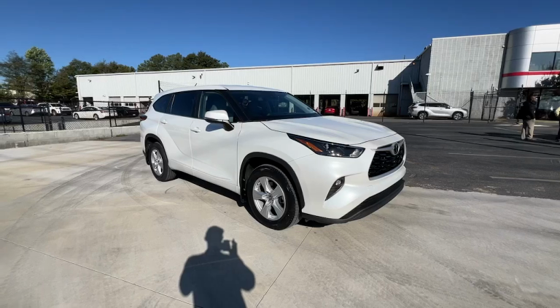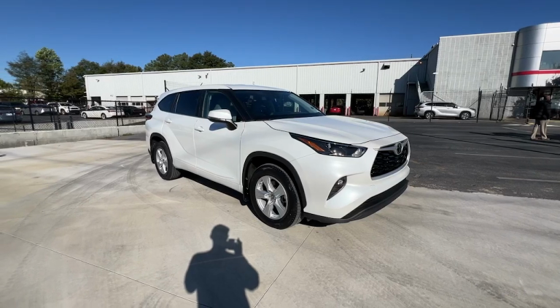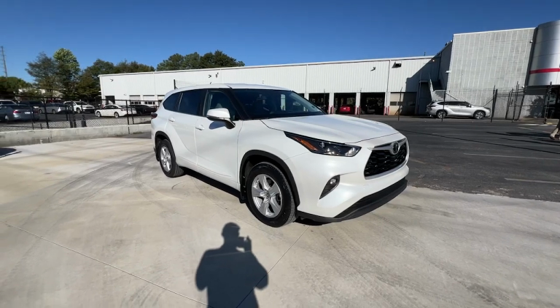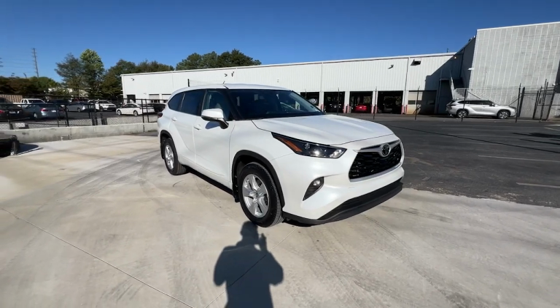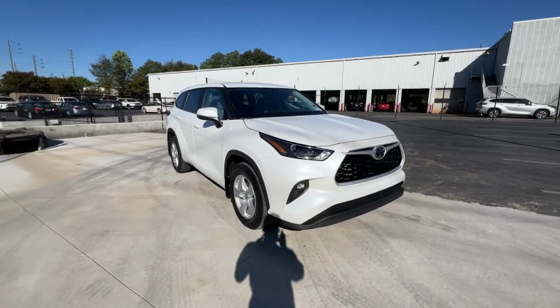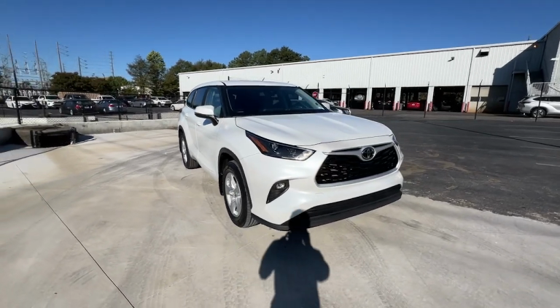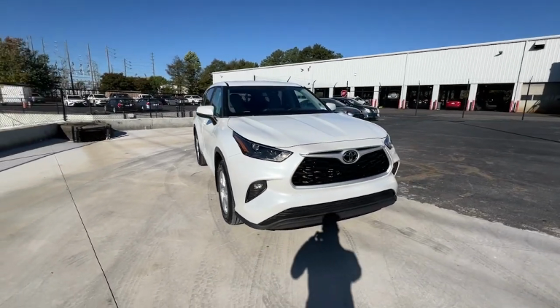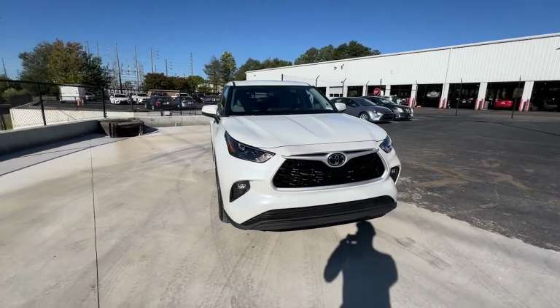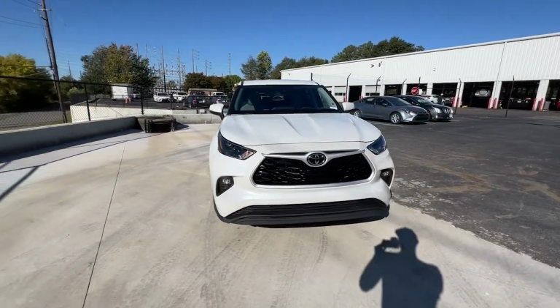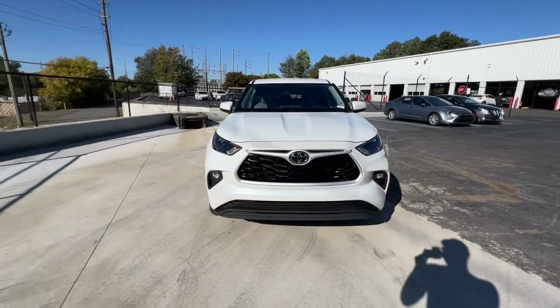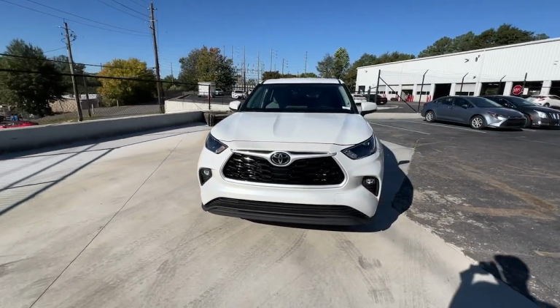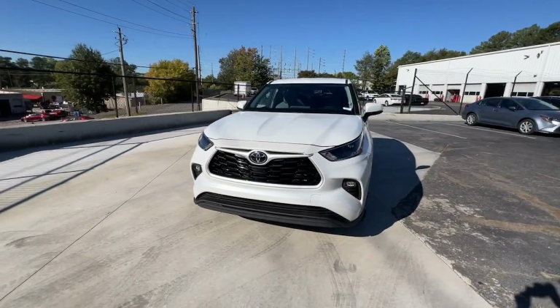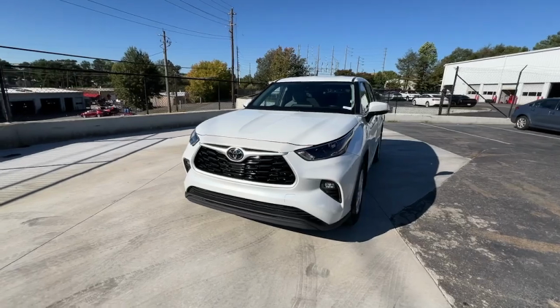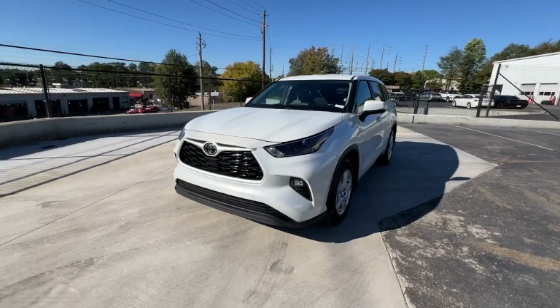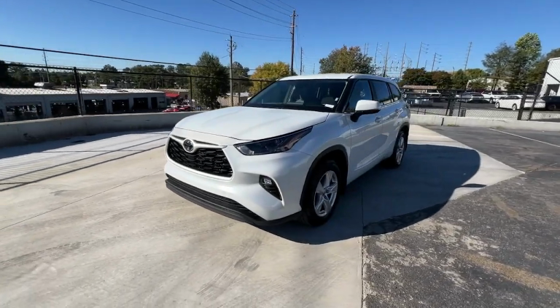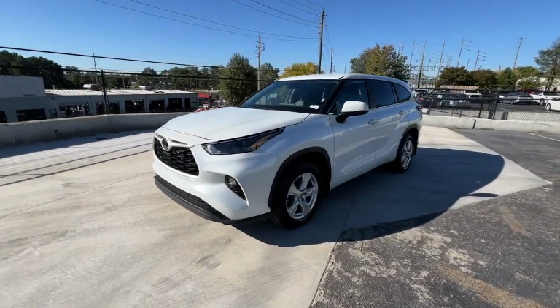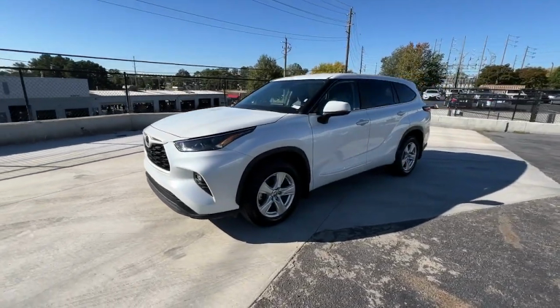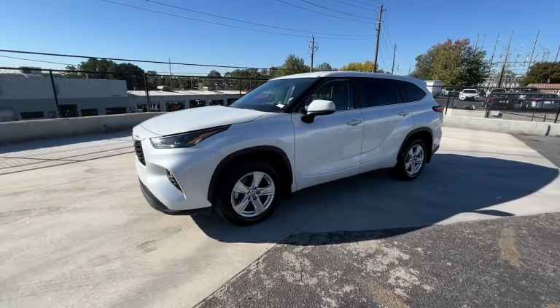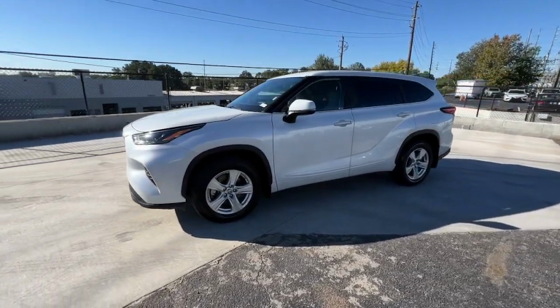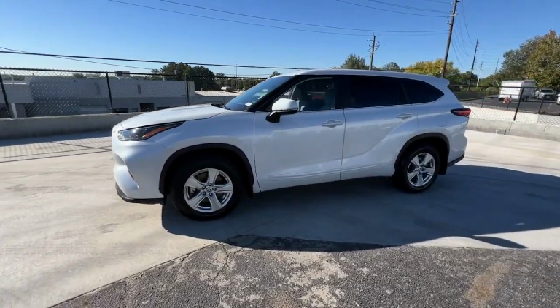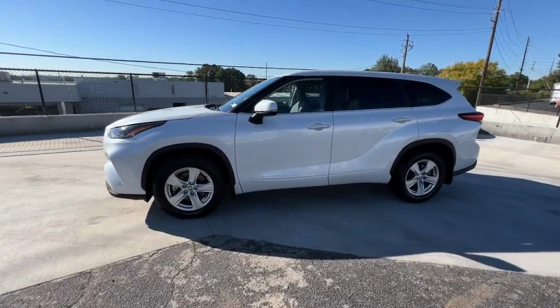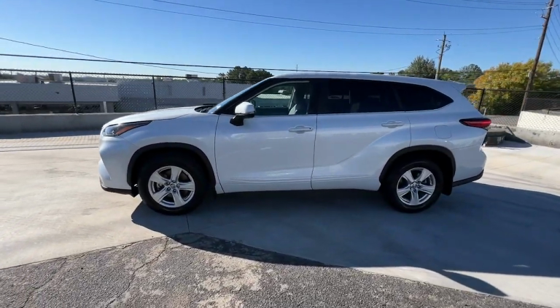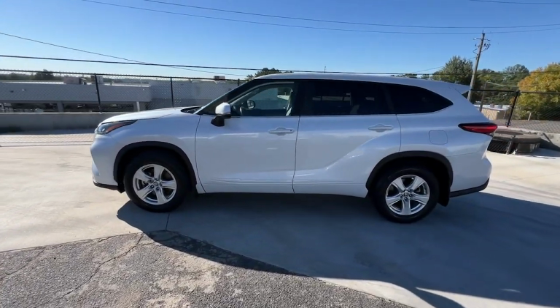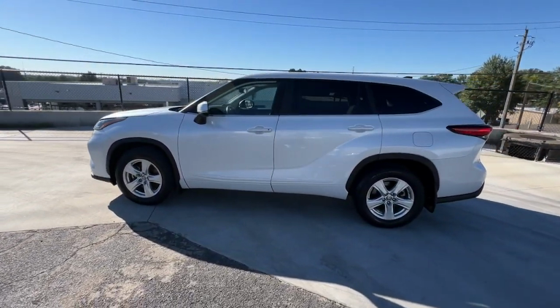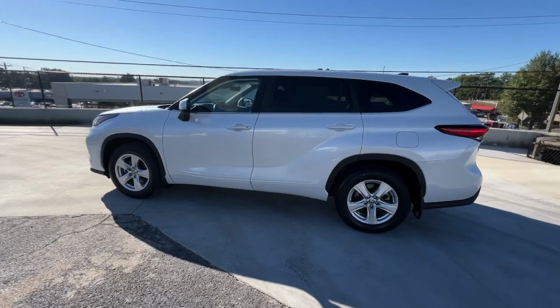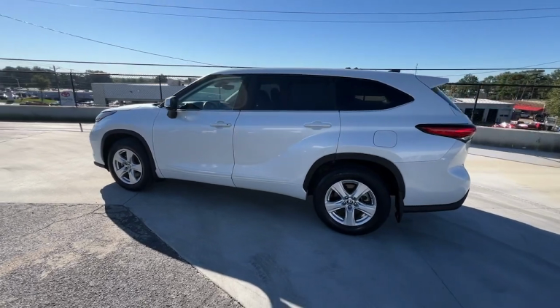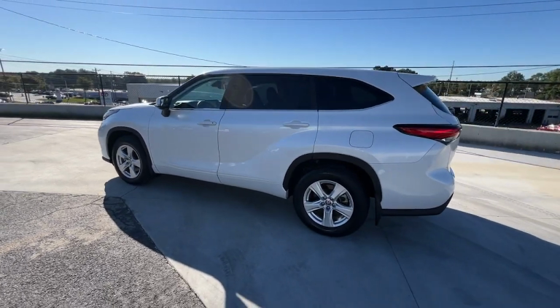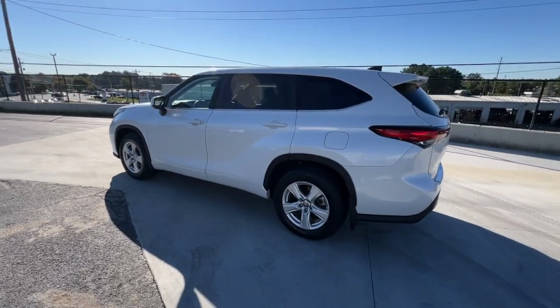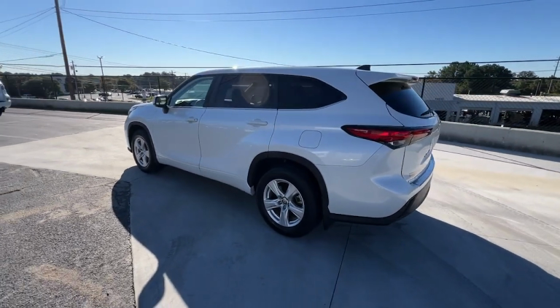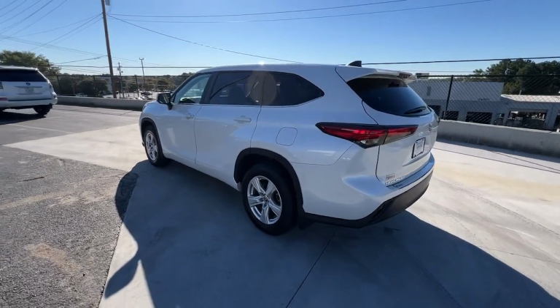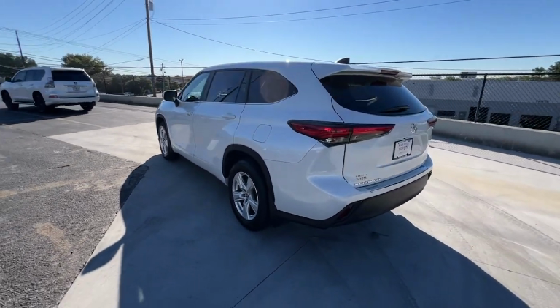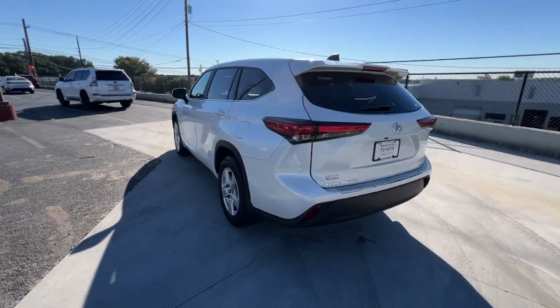You're gonna love the 2023 Toyota Highlander. With less than 50,000 miles on the odometer, this vehicle provides excellent value. From daily drives to epic road trips, this Highlander has you covered.